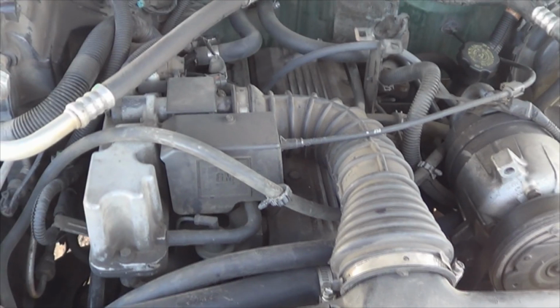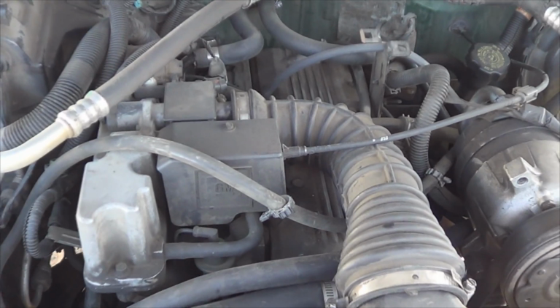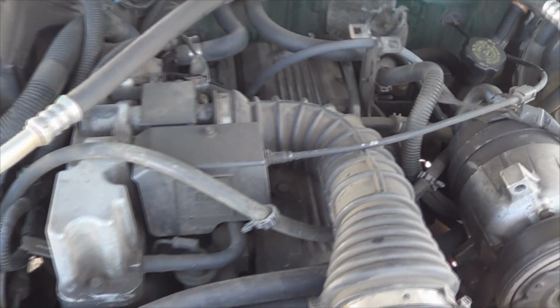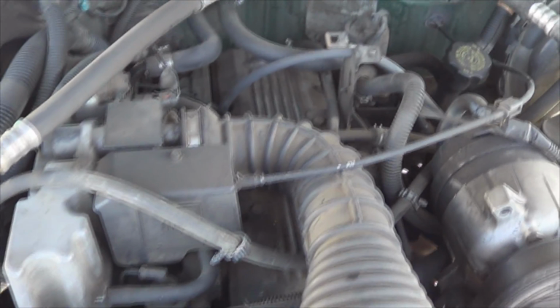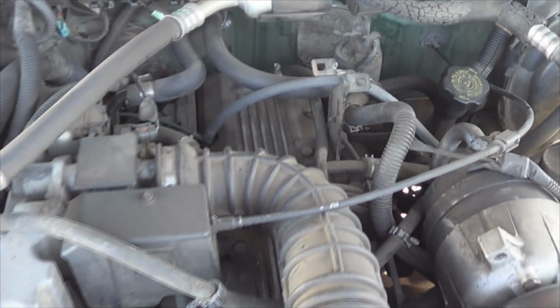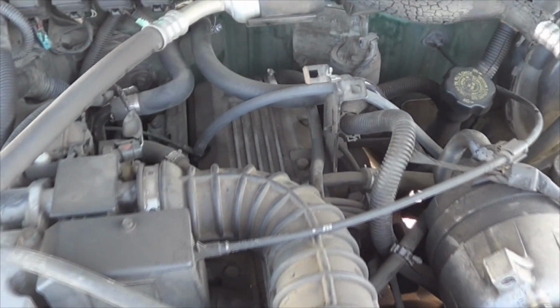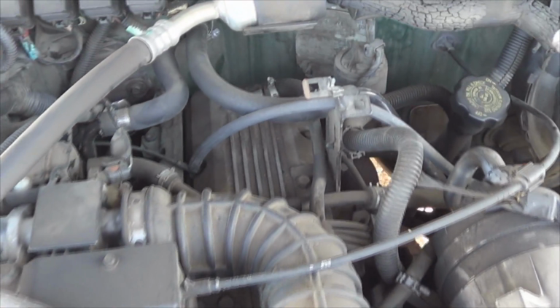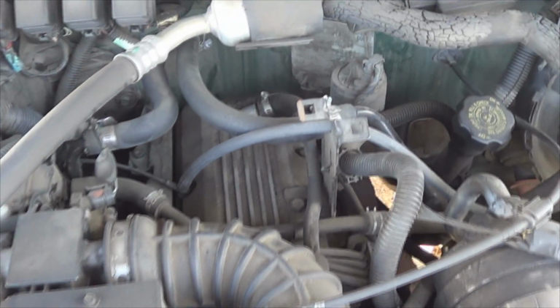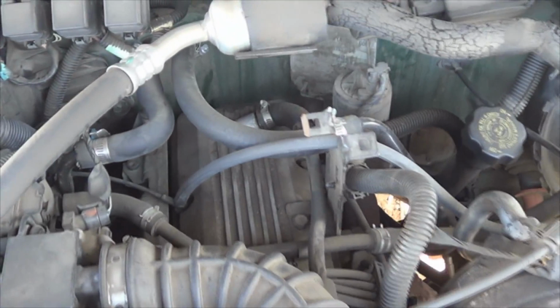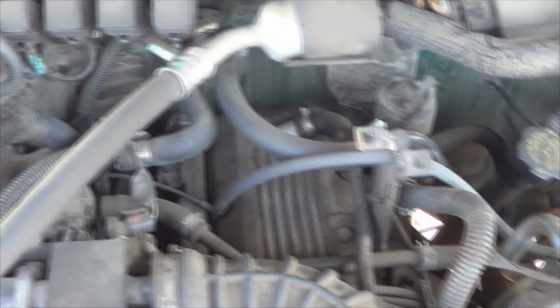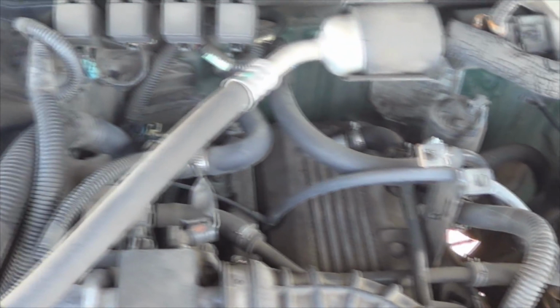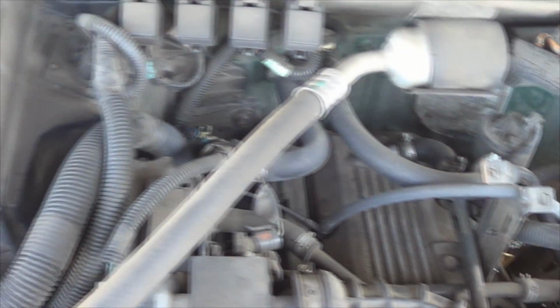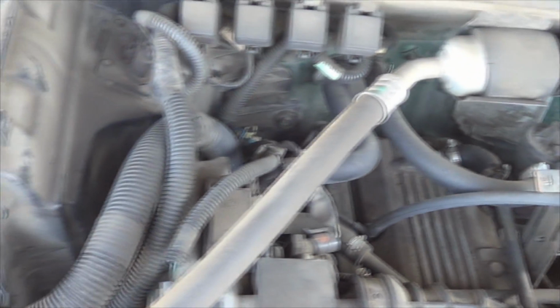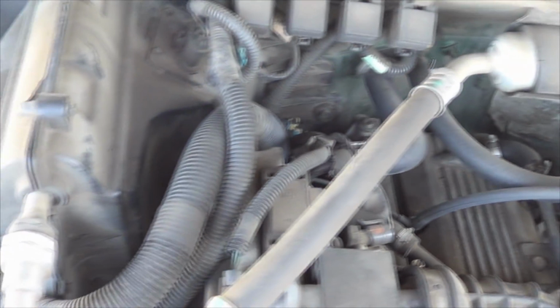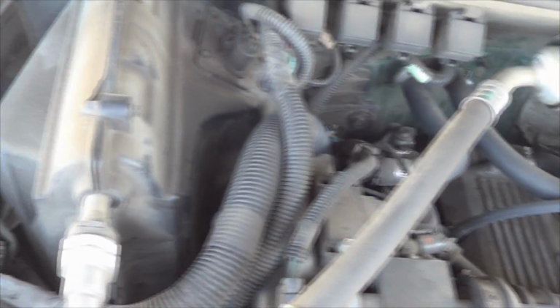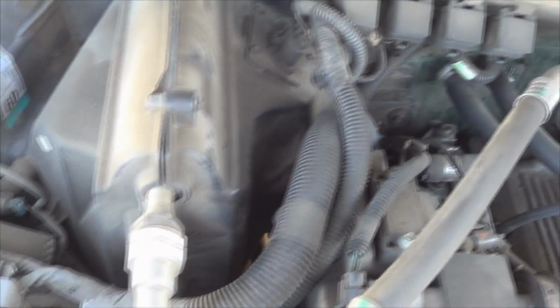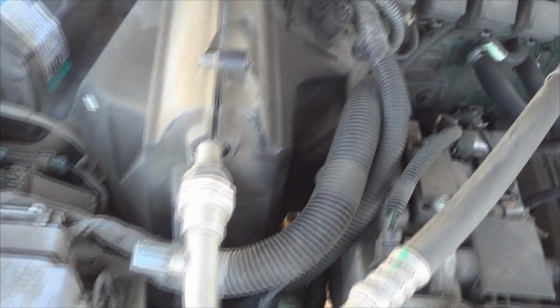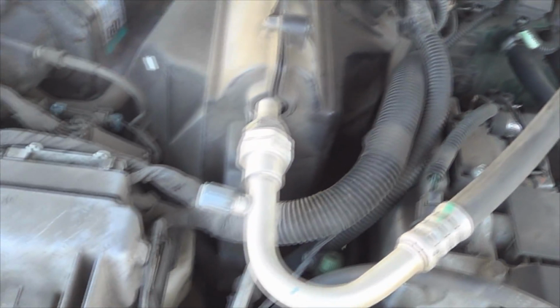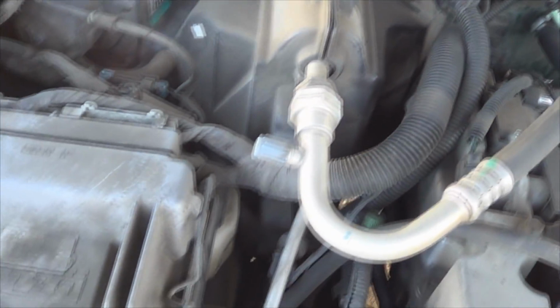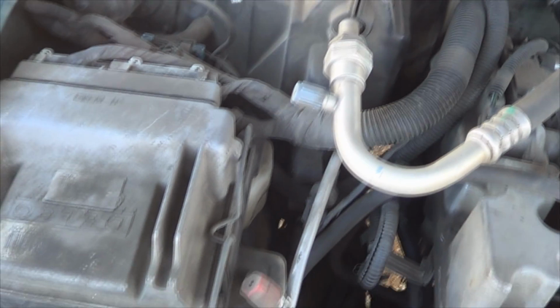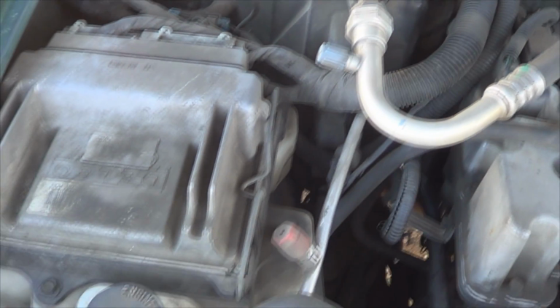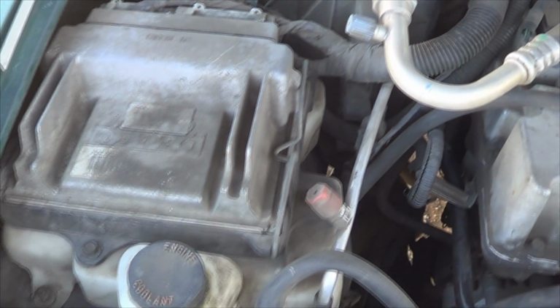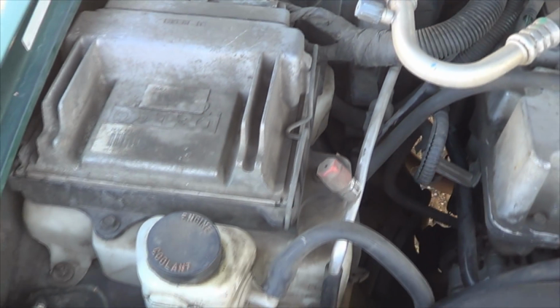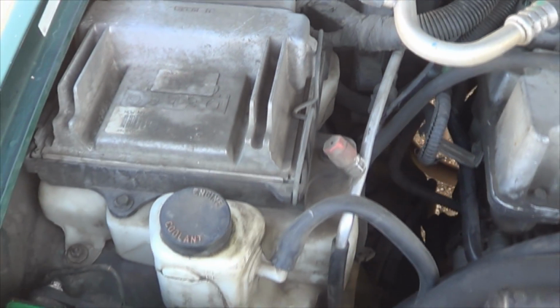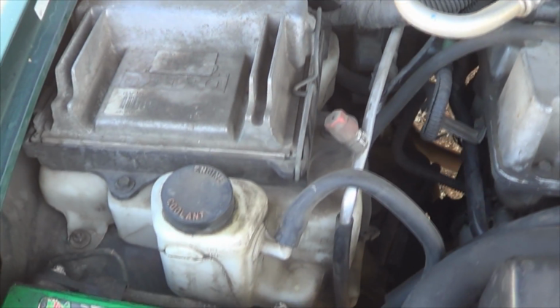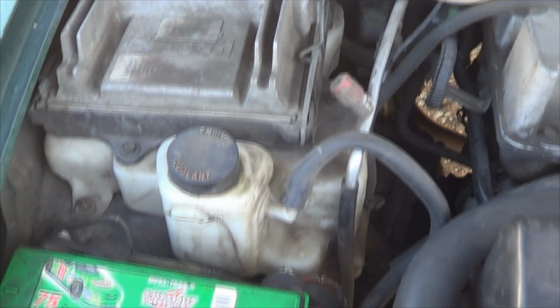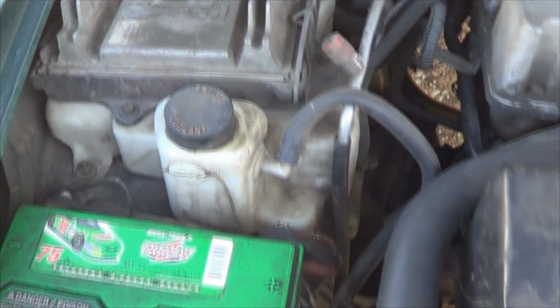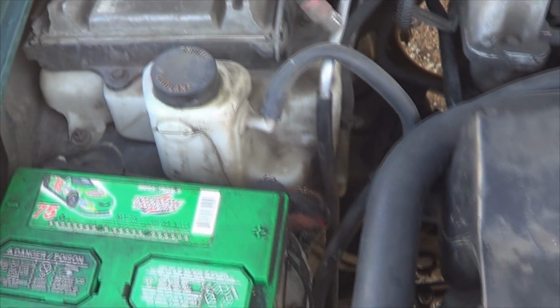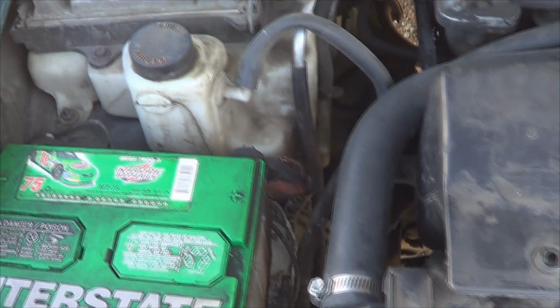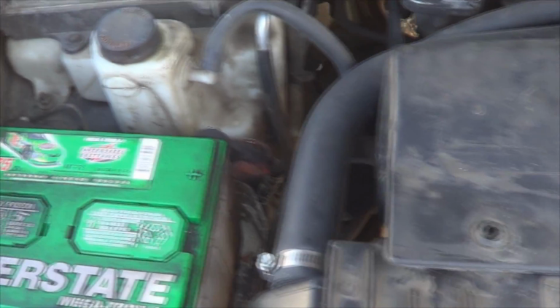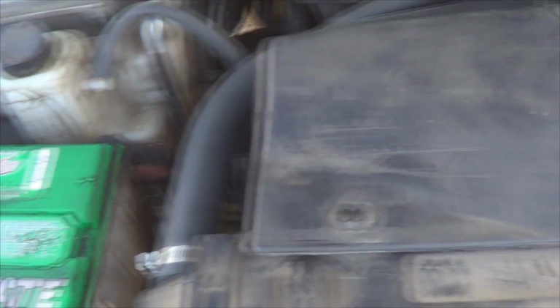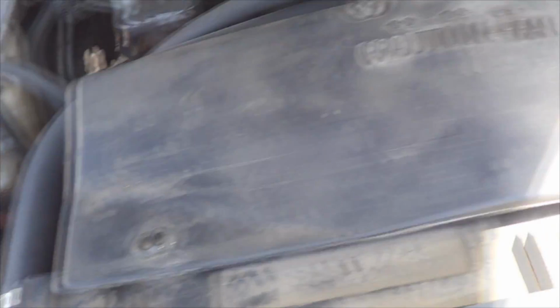As you can see this thing is pretty greasy and dirty. This thing has been greased up for years and years.